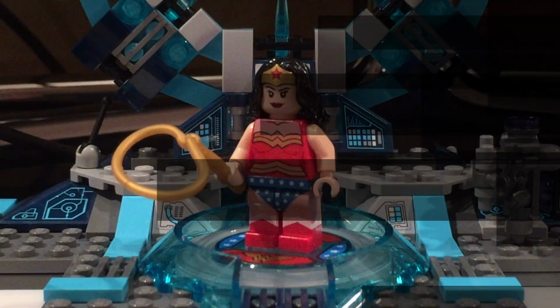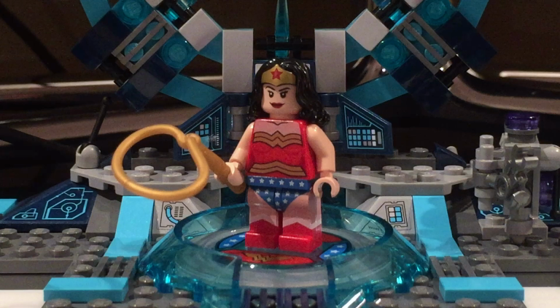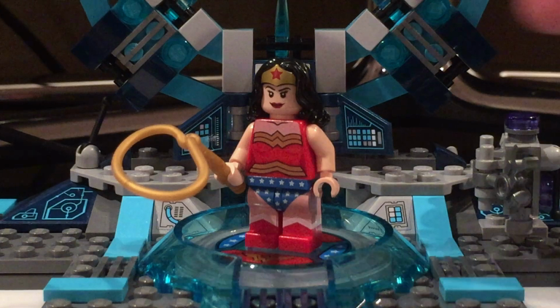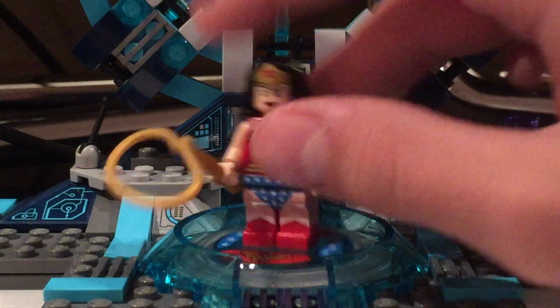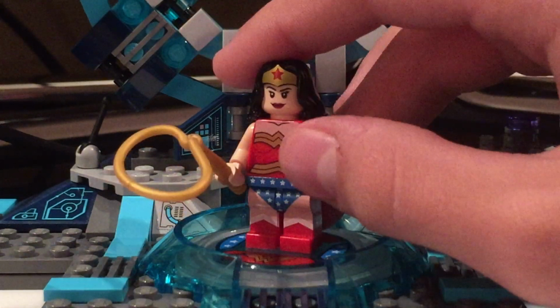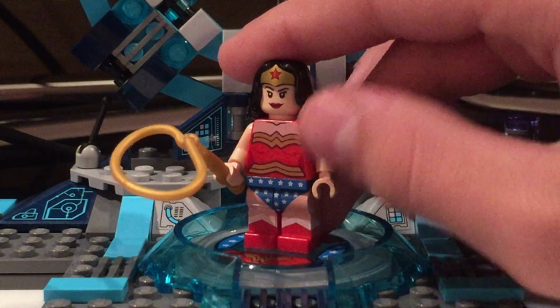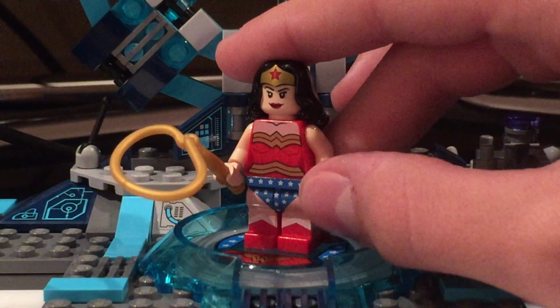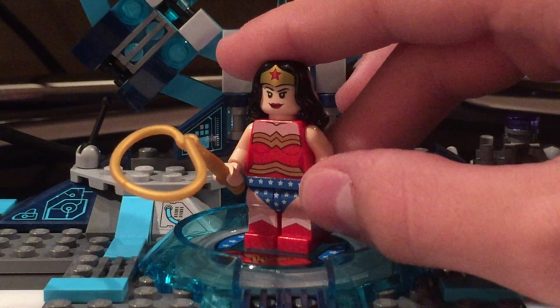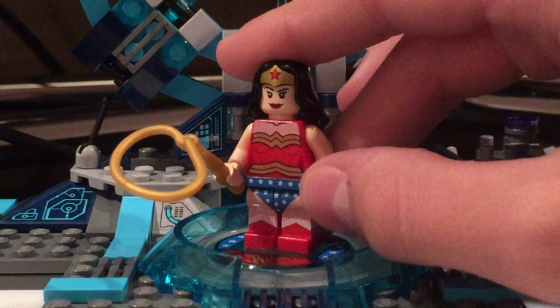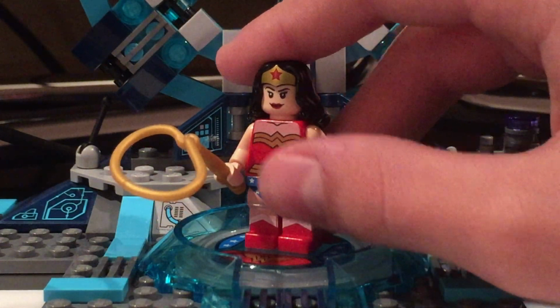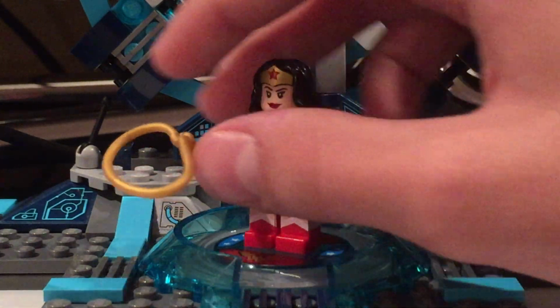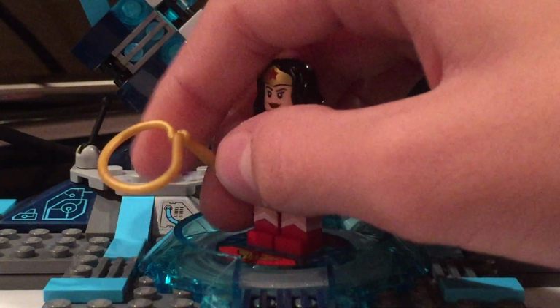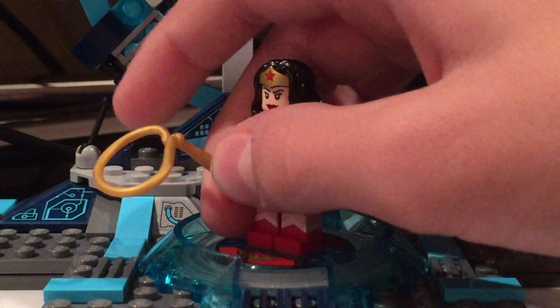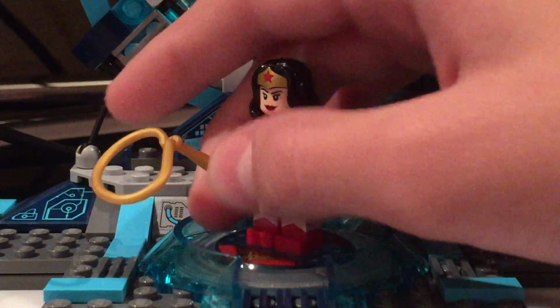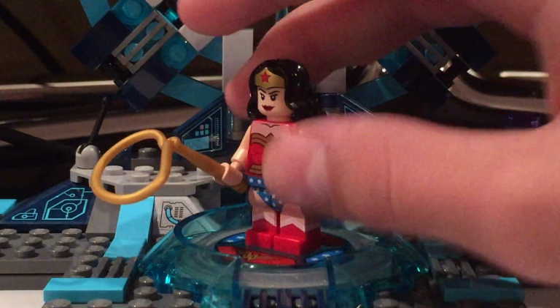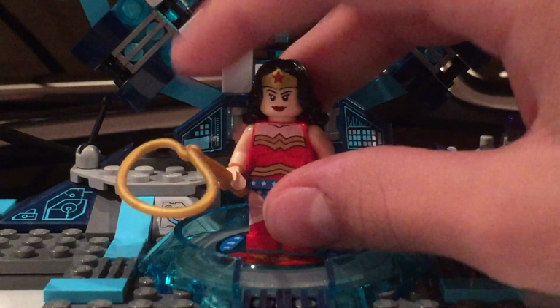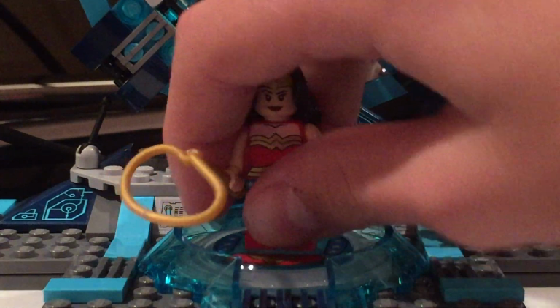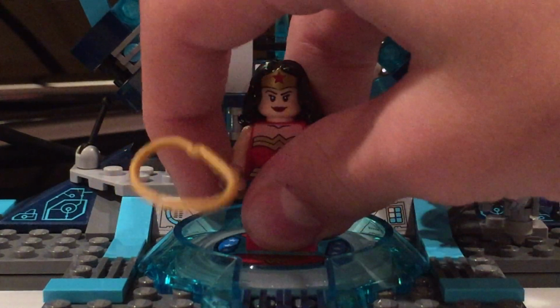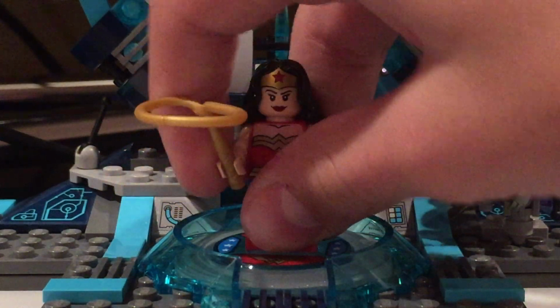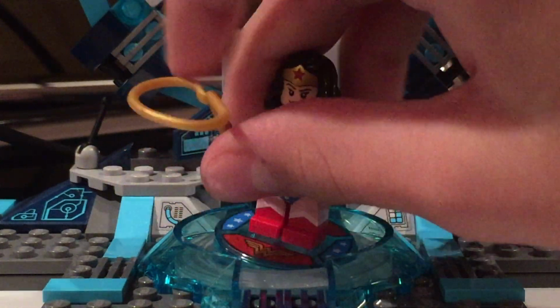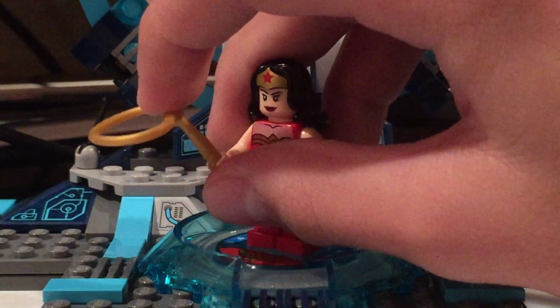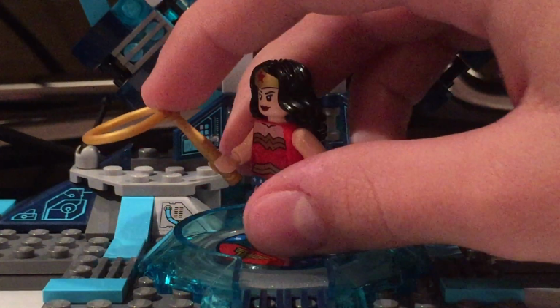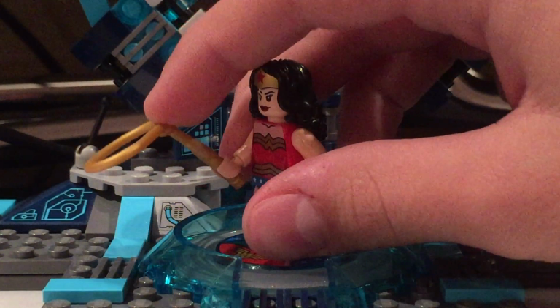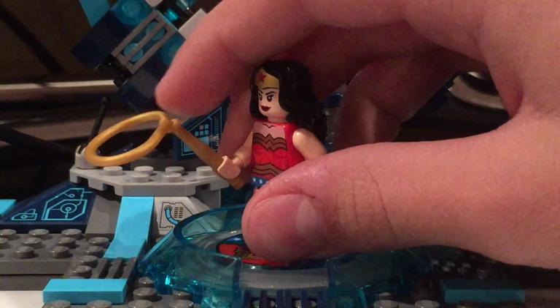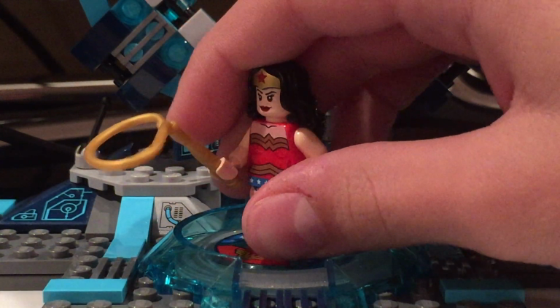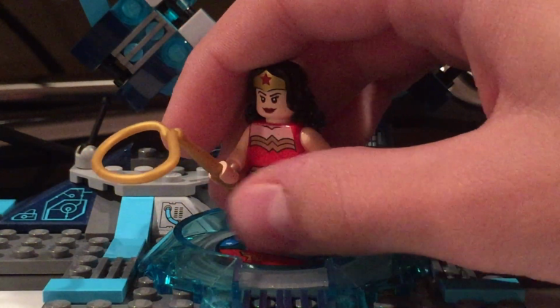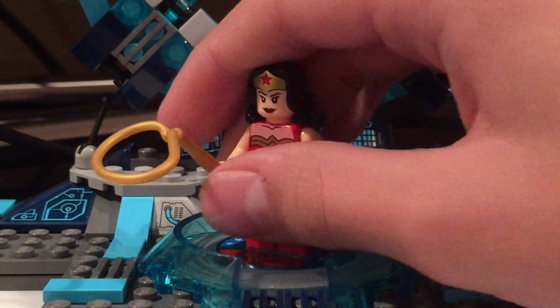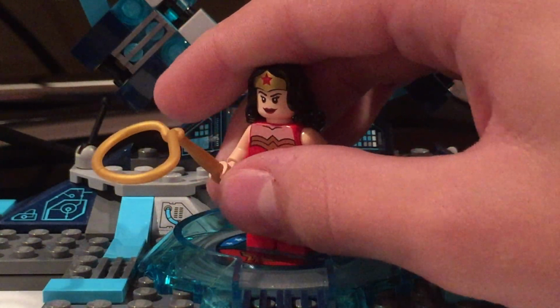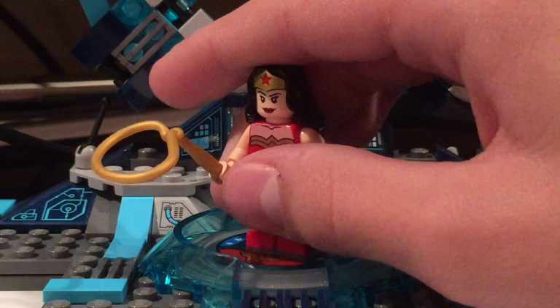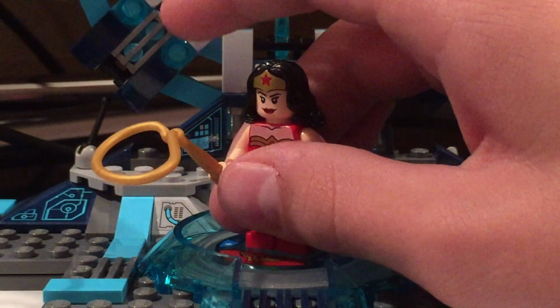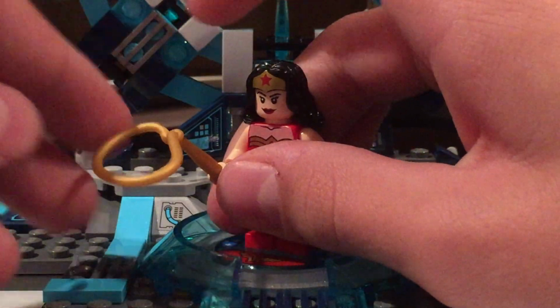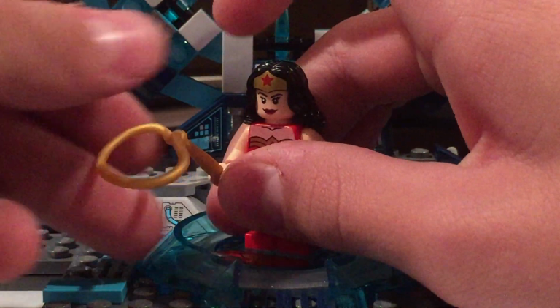Next up, we have the minifigure. This is the famous Wonder Woman with her Lasso of Truth, which is in this amazing gold mold. I love the color of that. And this is actually the first time I've ever gotten a lasso piece, so this is a first for me.